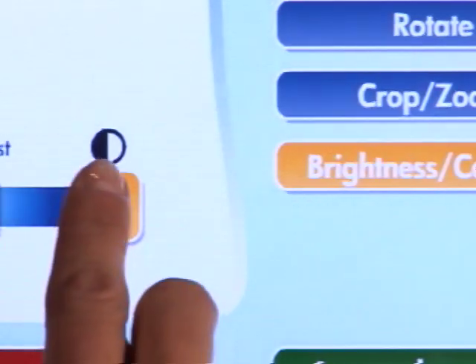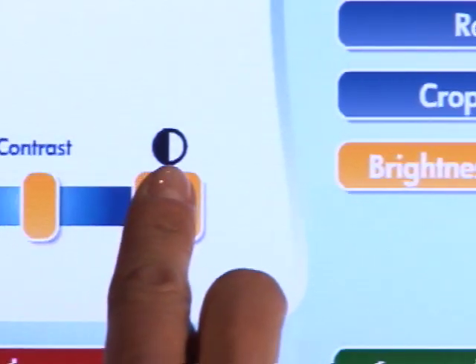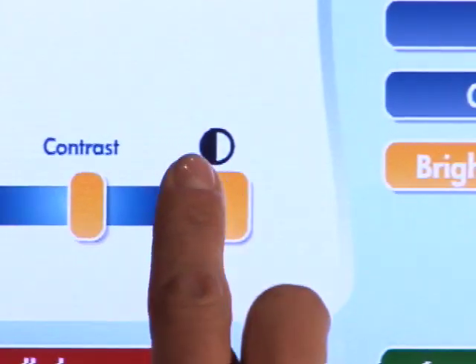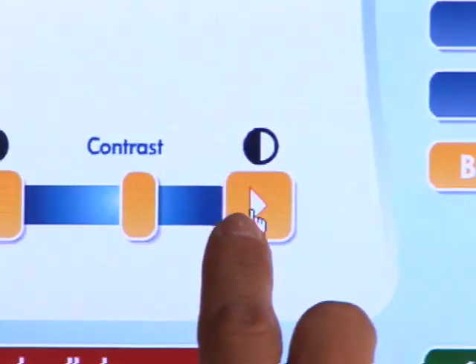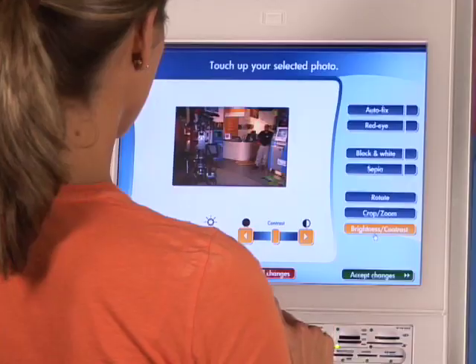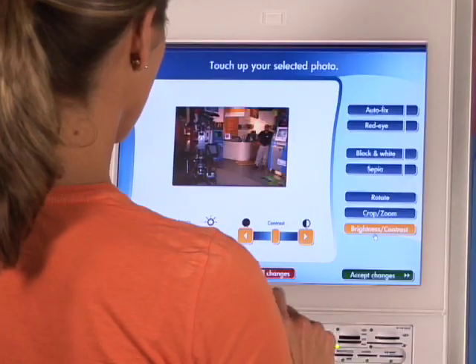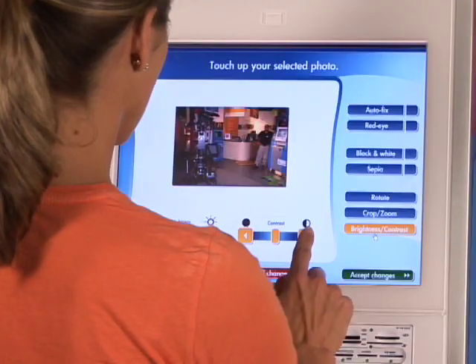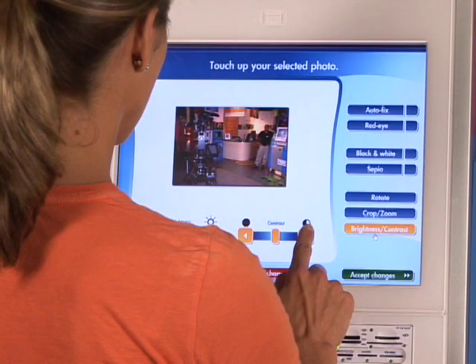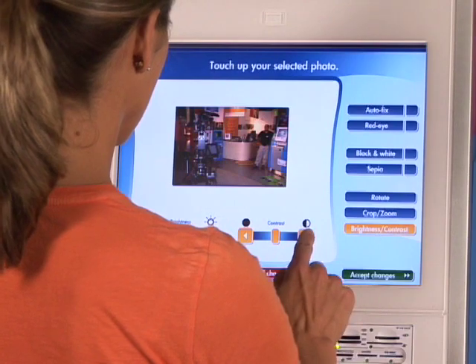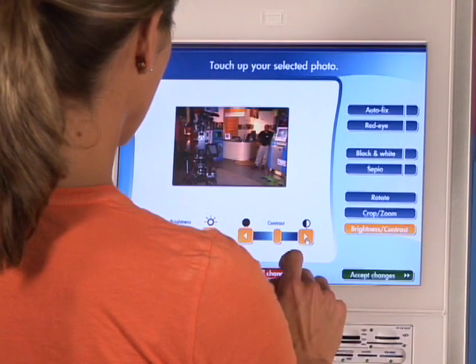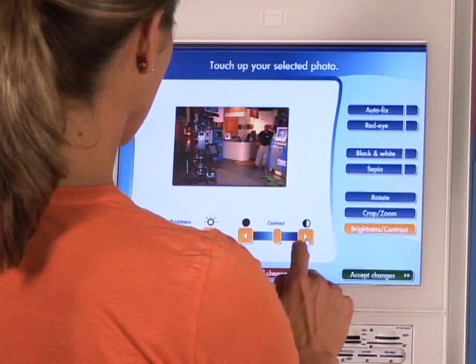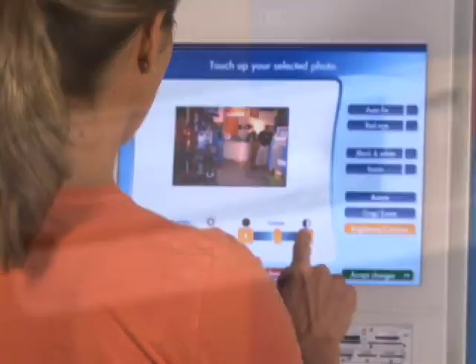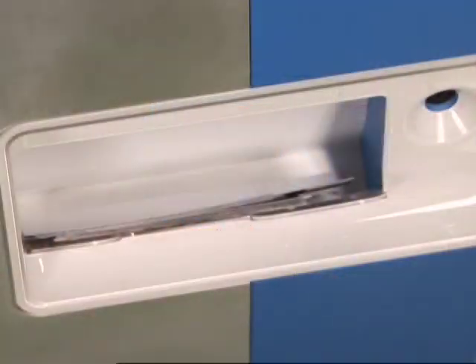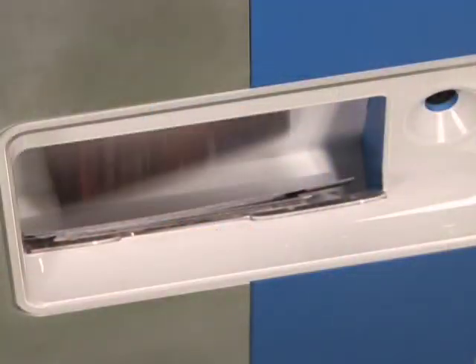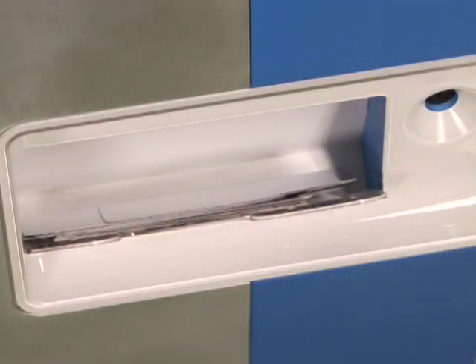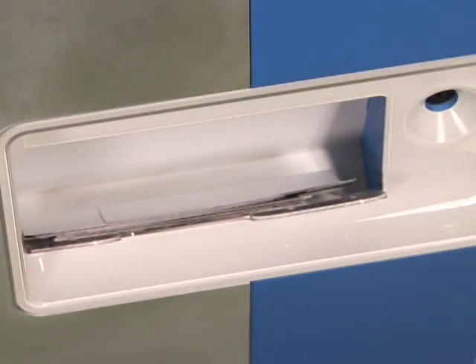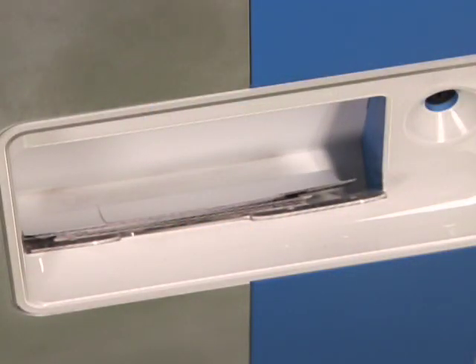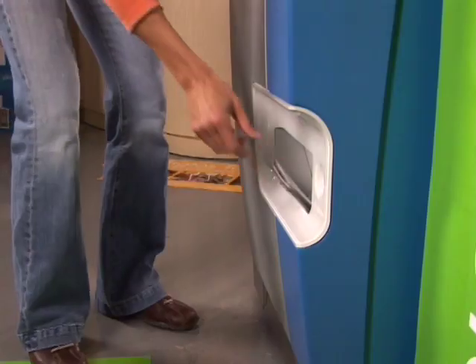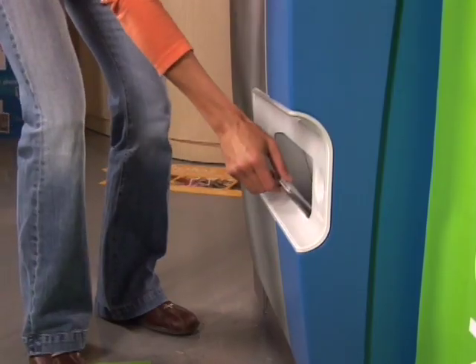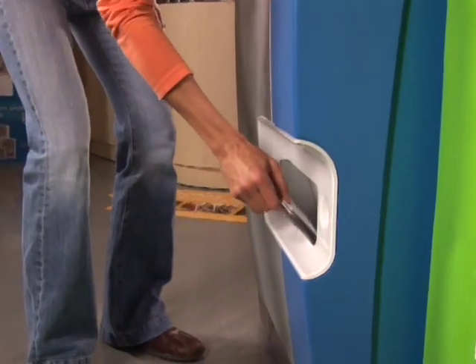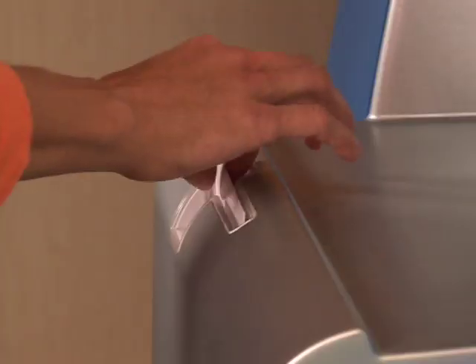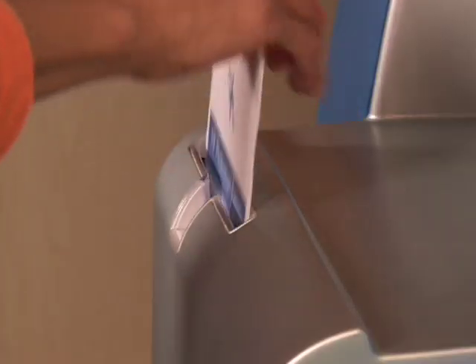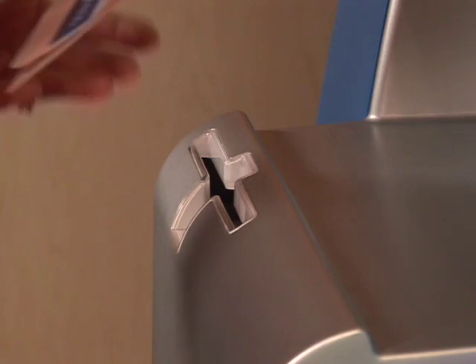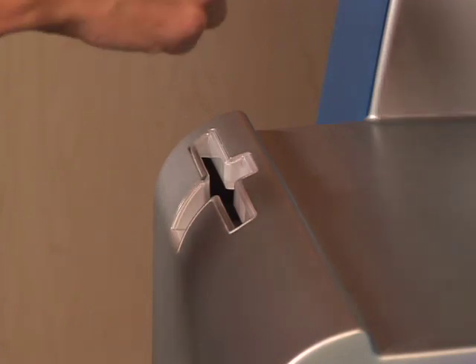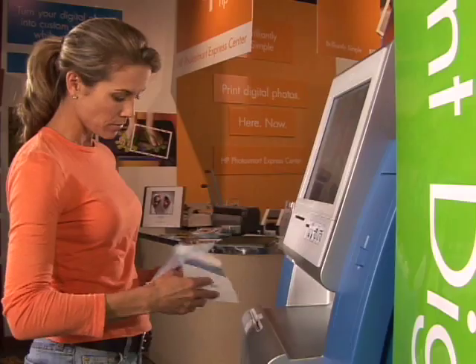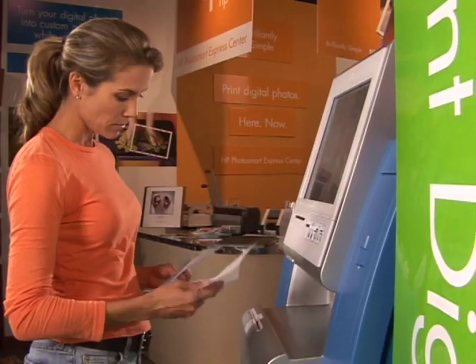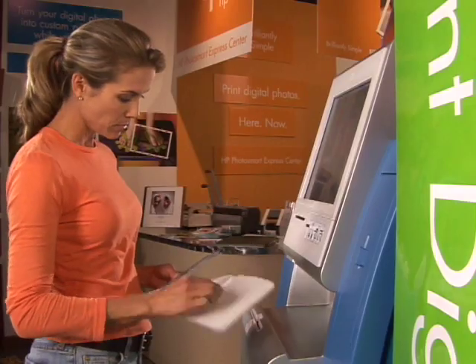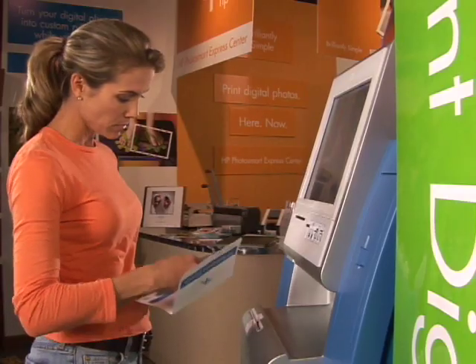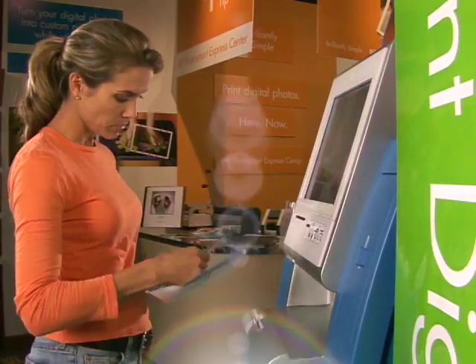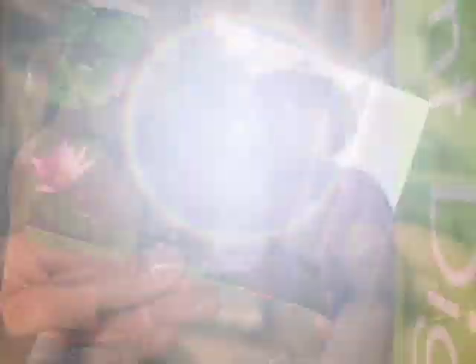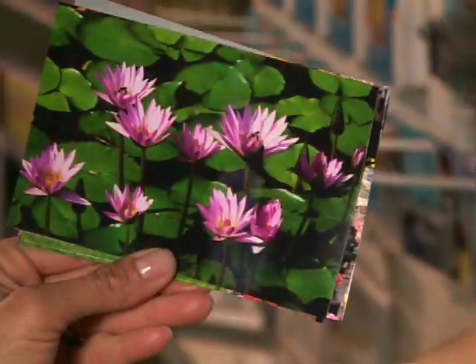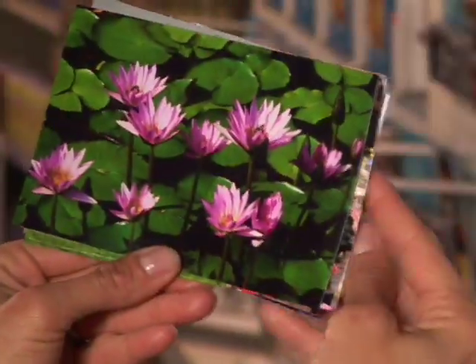Throughout the entire process, from upload to pay, you are always in control. The finished prints come down a chute completely dry and ready to be placed in the conveniently located envelopes. Beautiful.